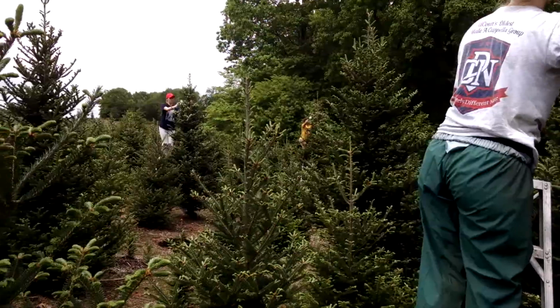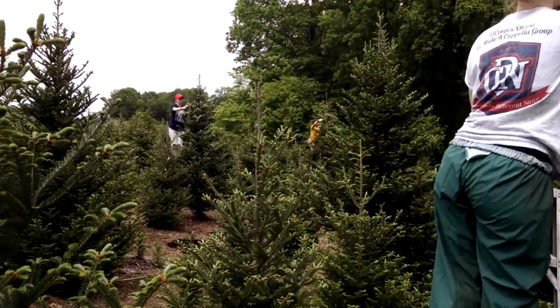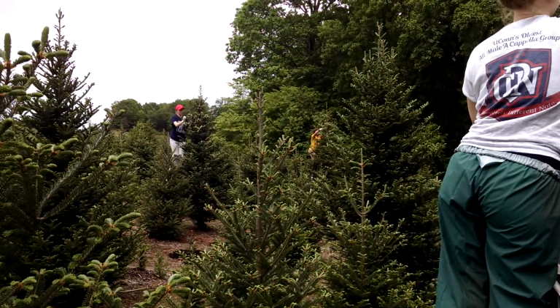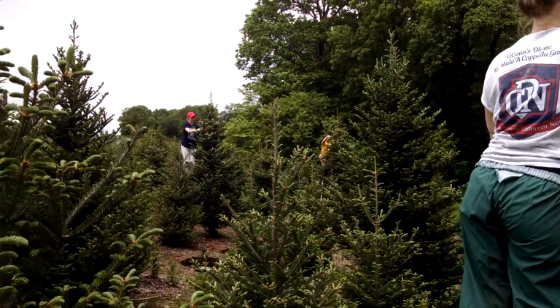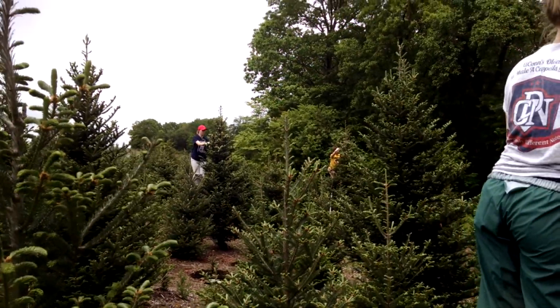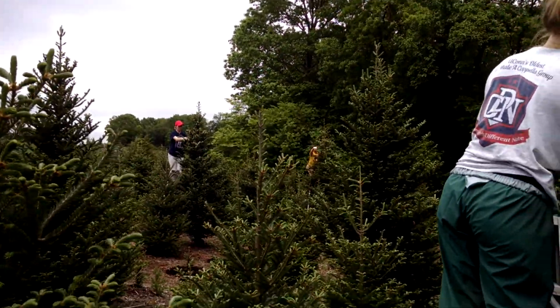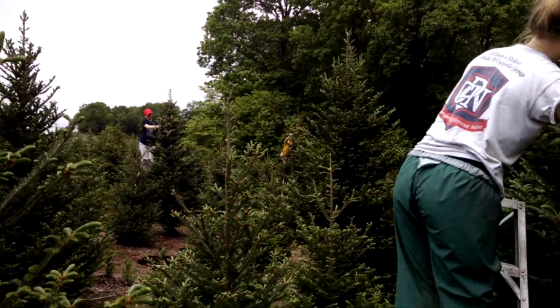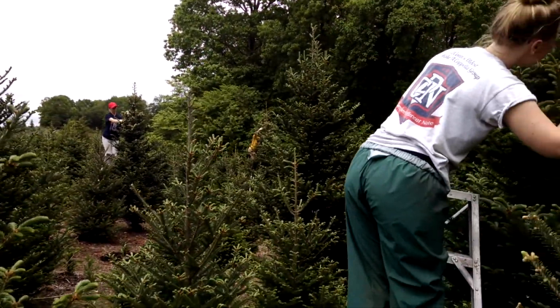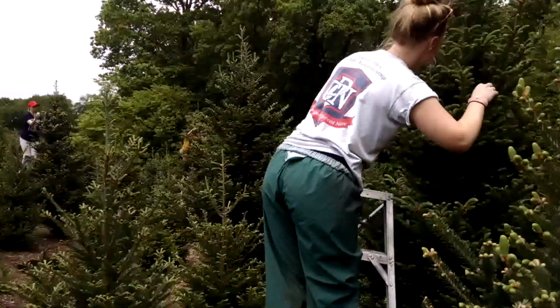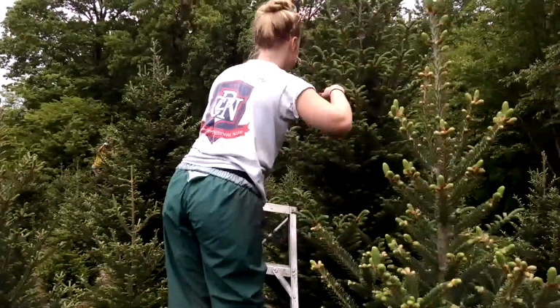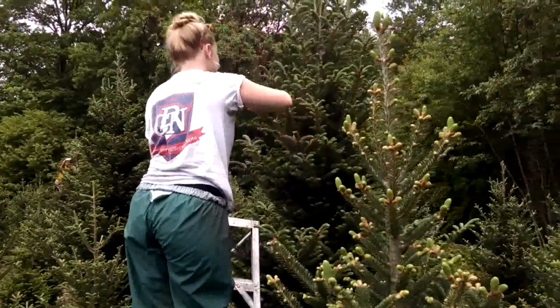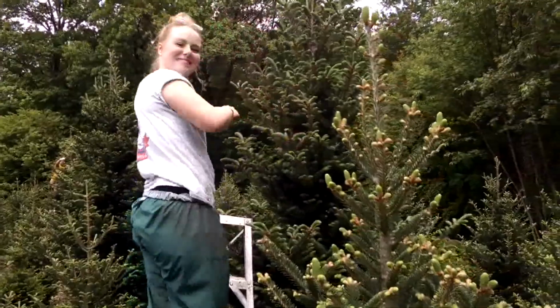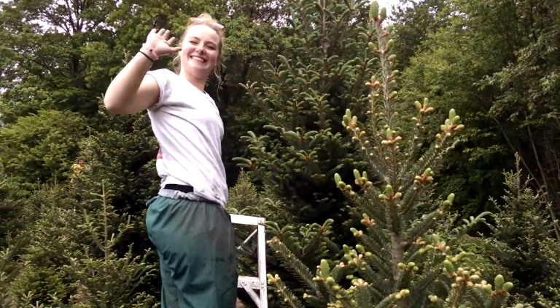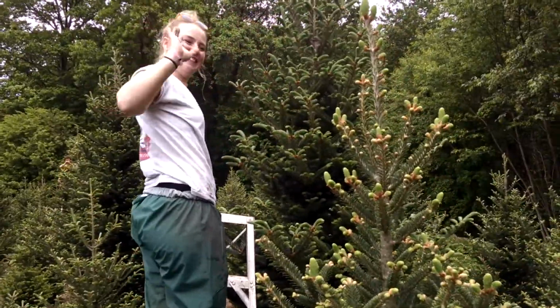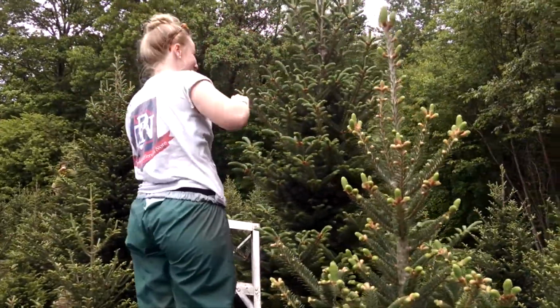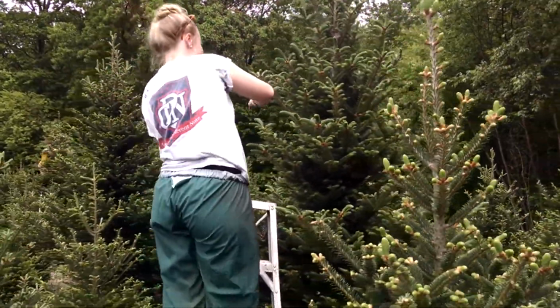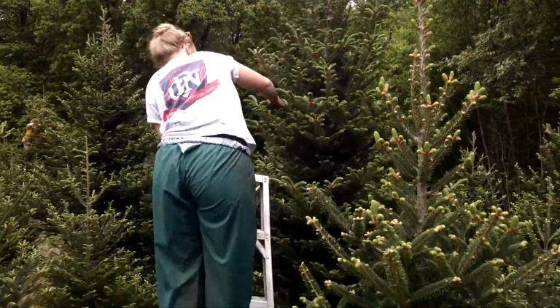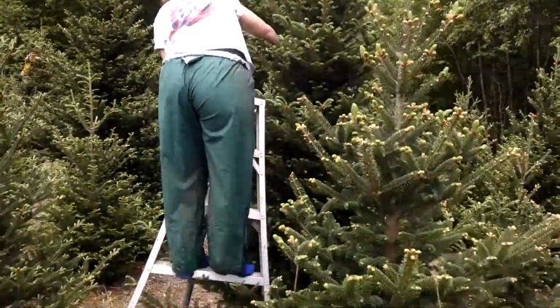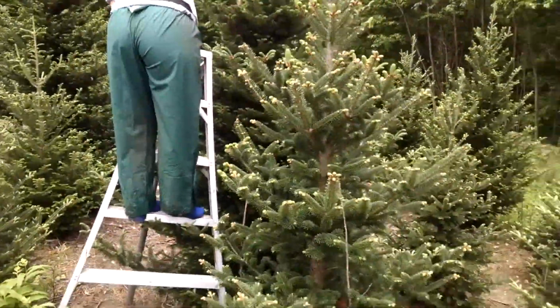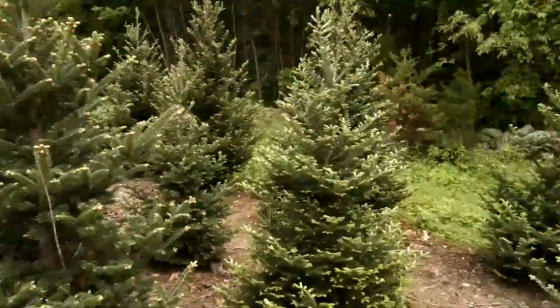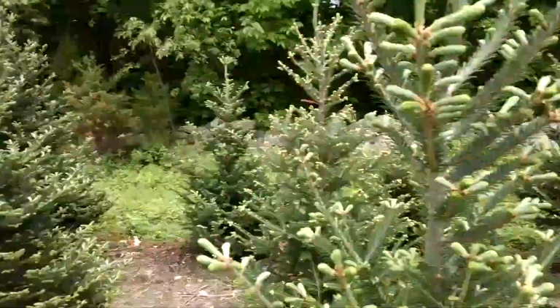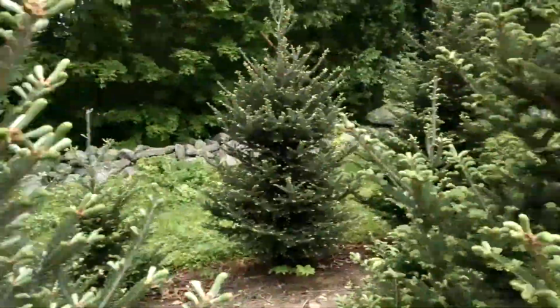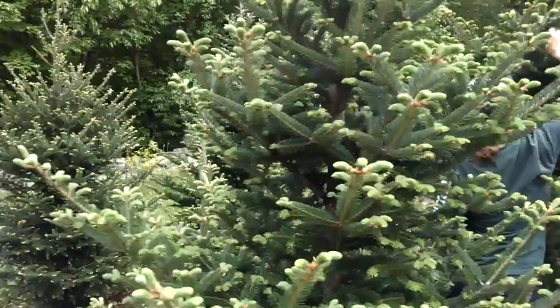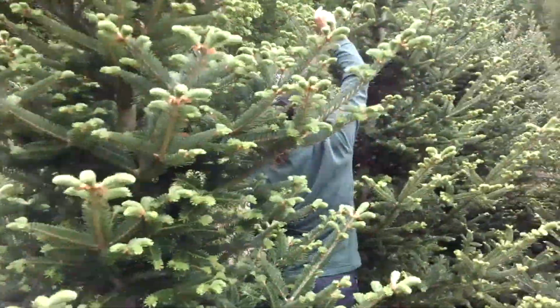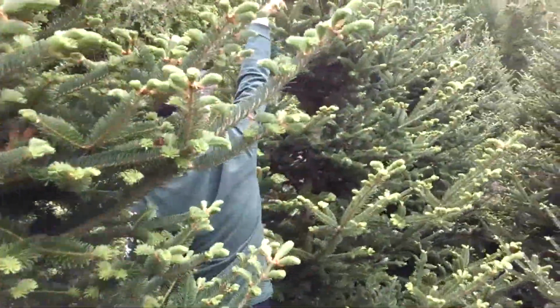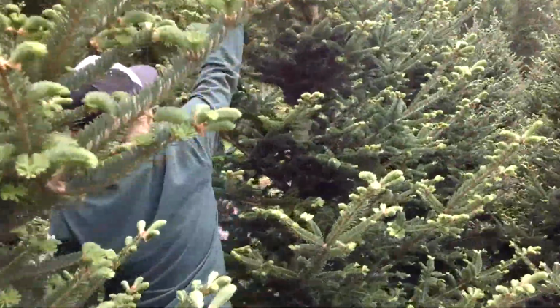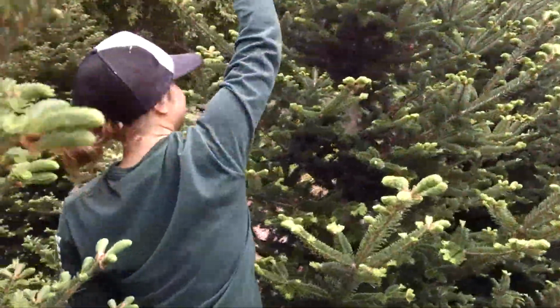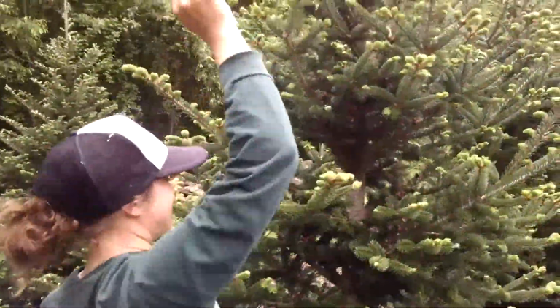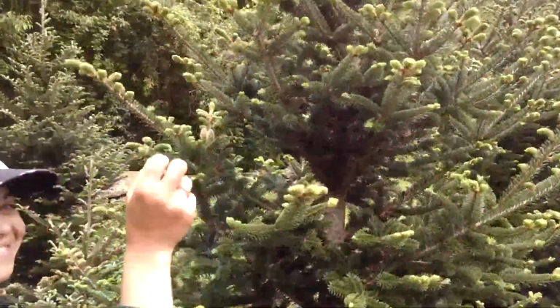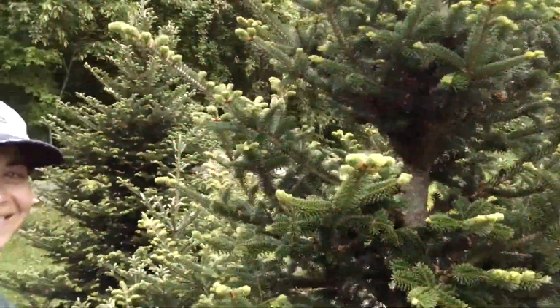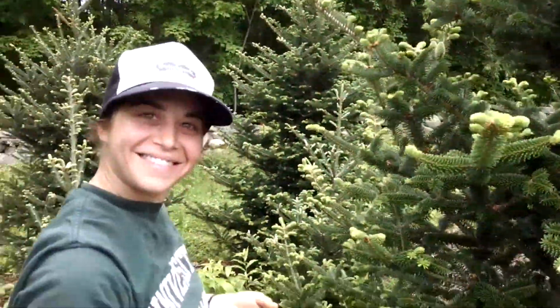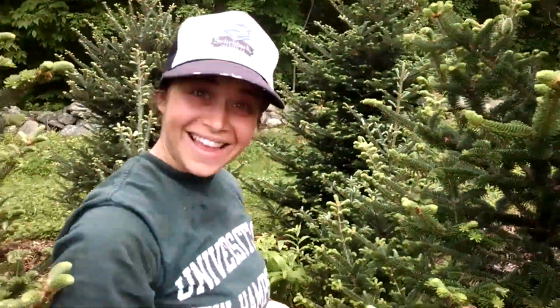So there in the distance was Farmer Jake, and here in the foreground is Farmer Cat doing deconing off of ladders. Farmer Andrea has one where she can reach some of them. How are you doing, Farmer Andrea?